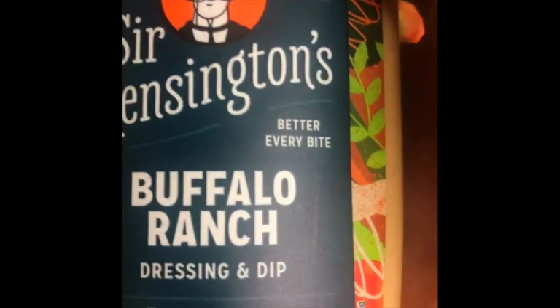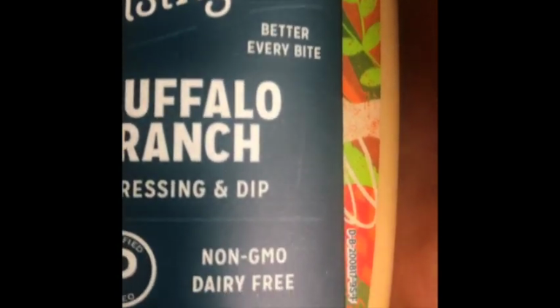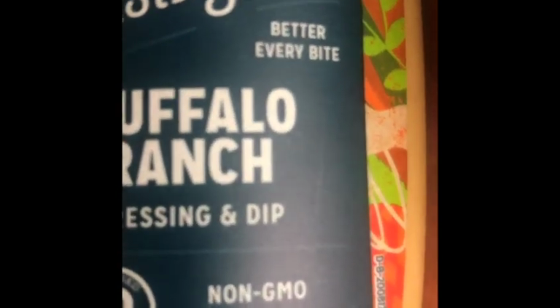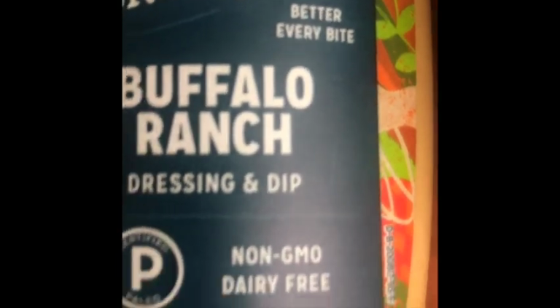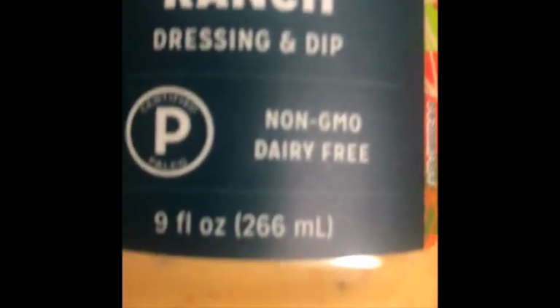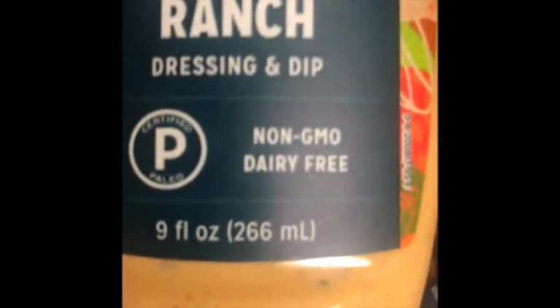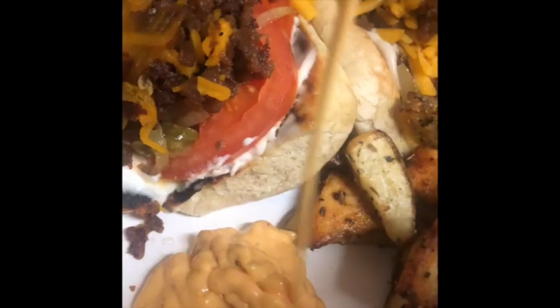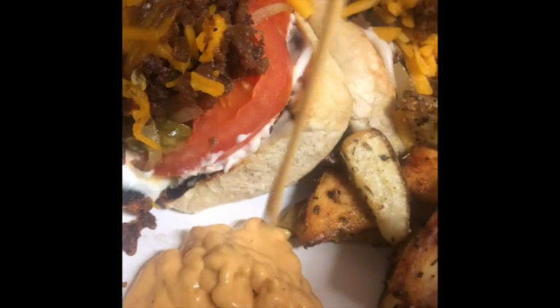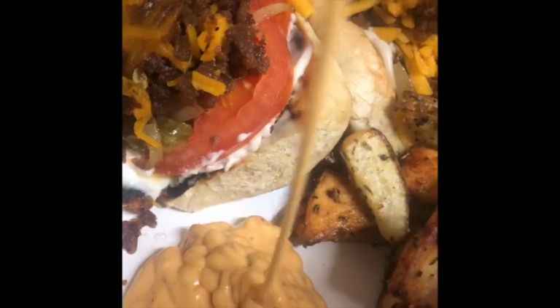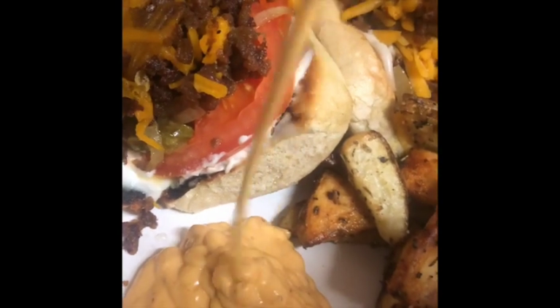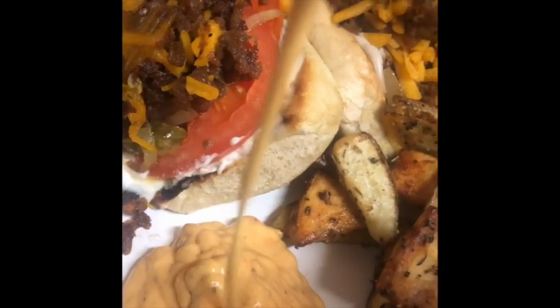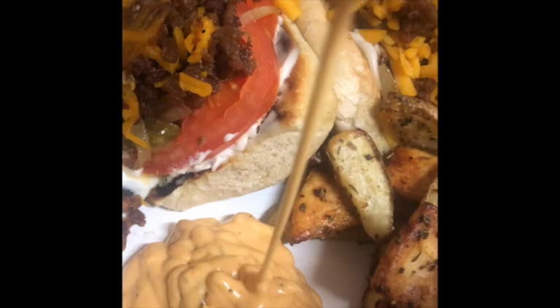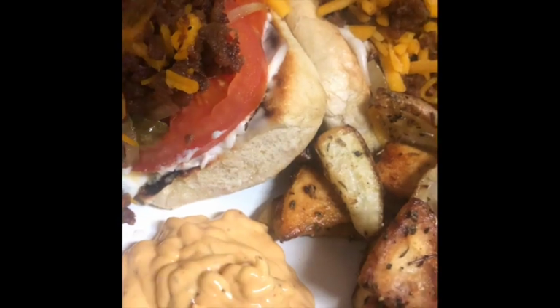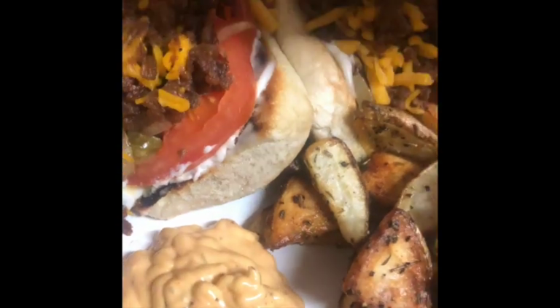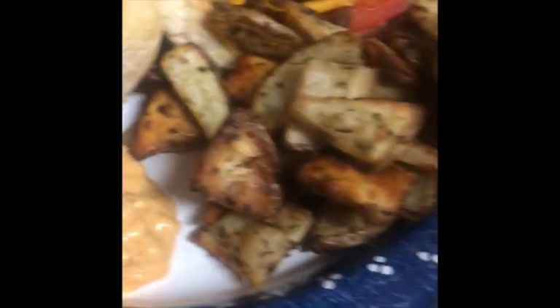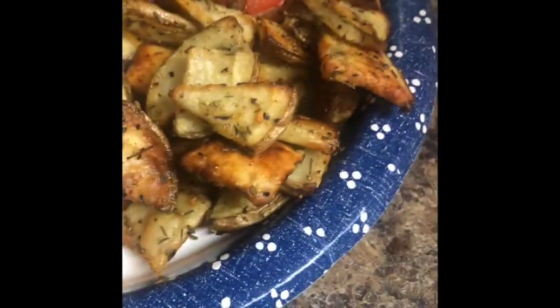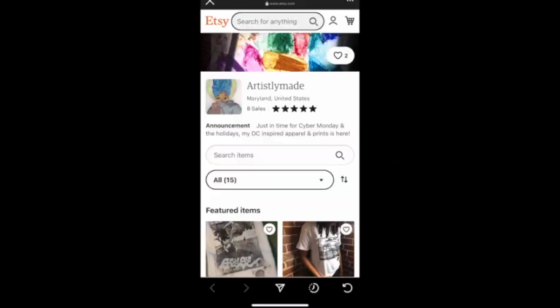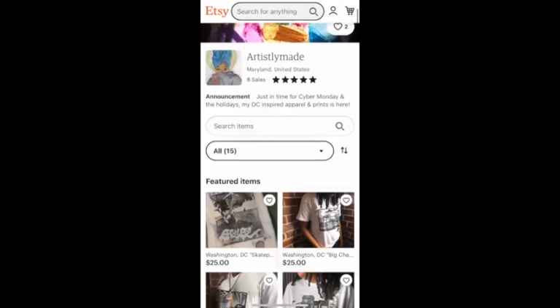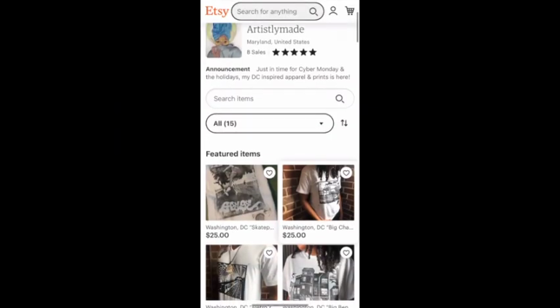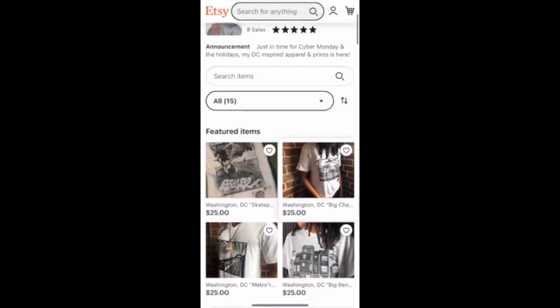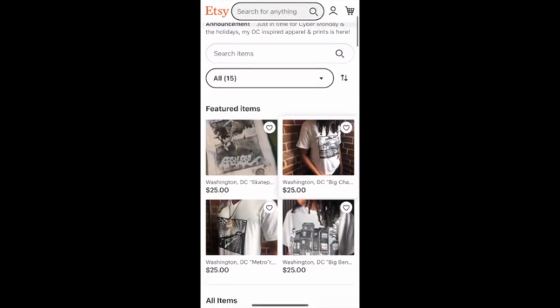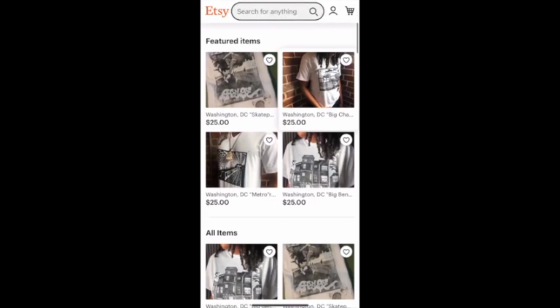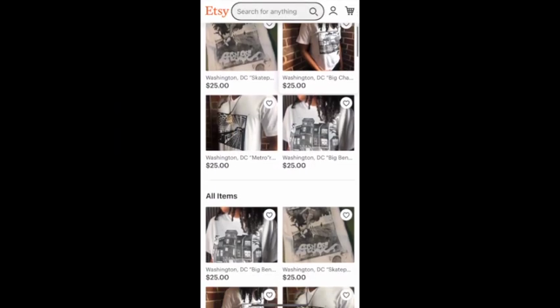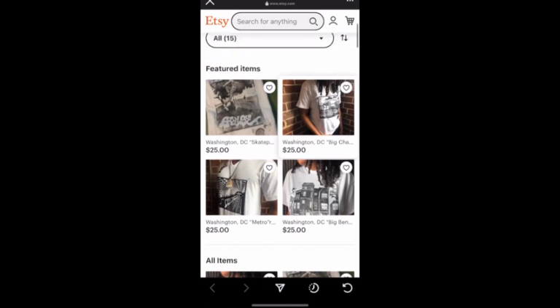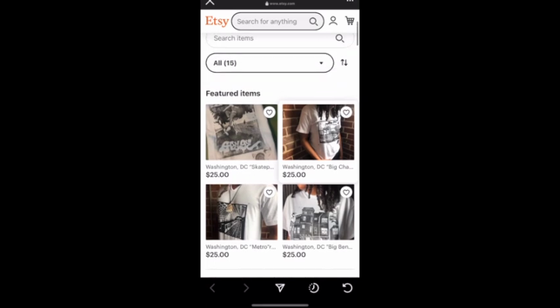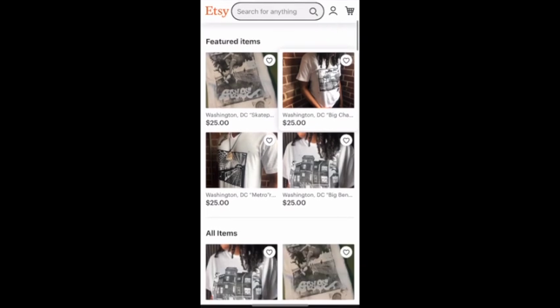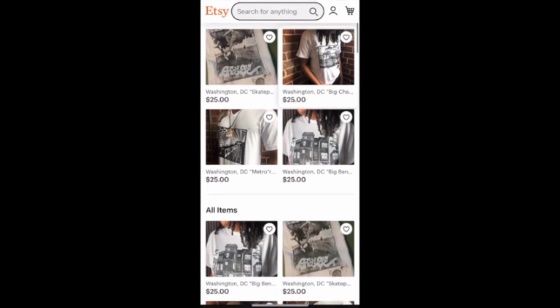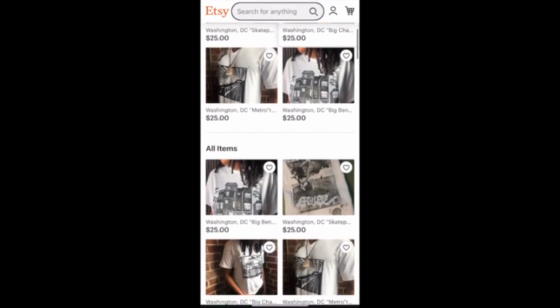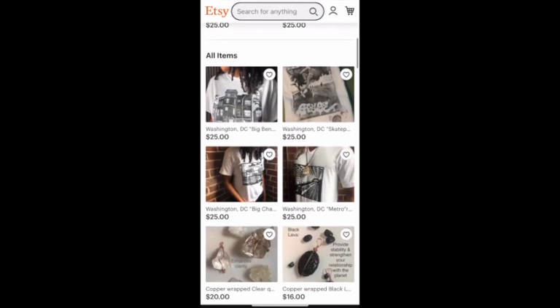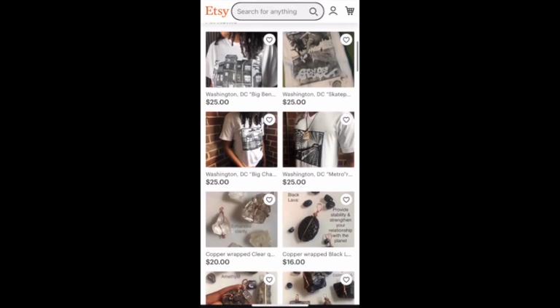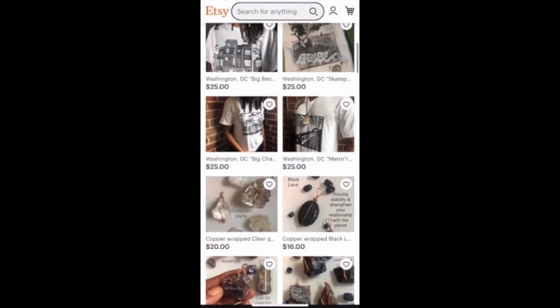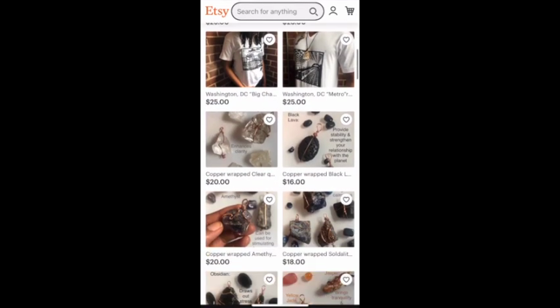Then I added a little bit of vegan buffalo ranch. This is the end of the video — please comment, like, subscribe, and check out my Etsy page.